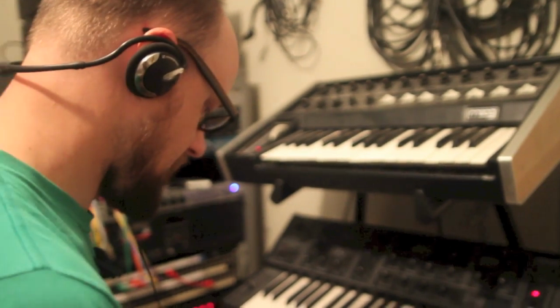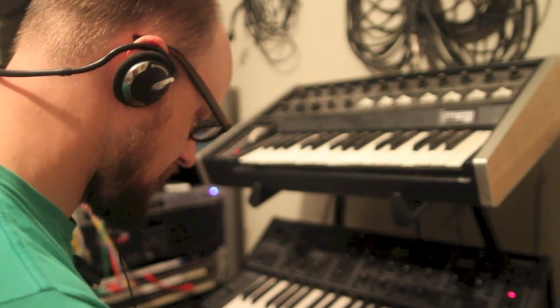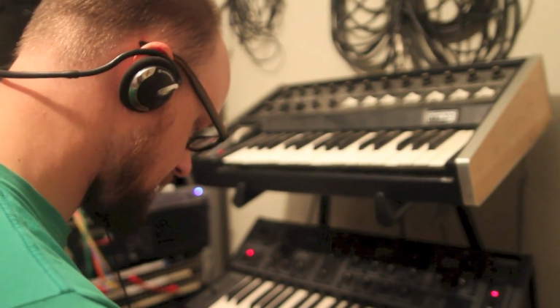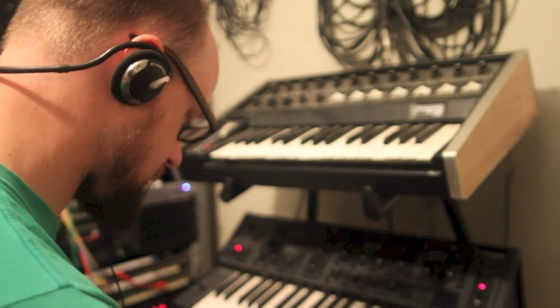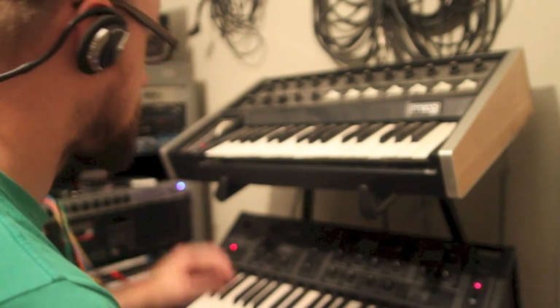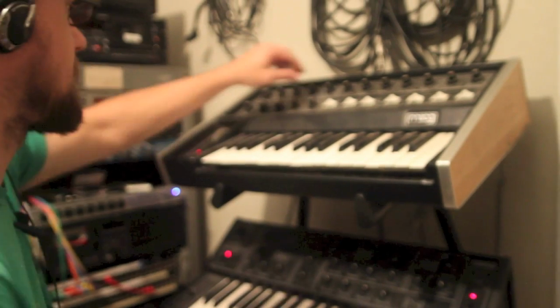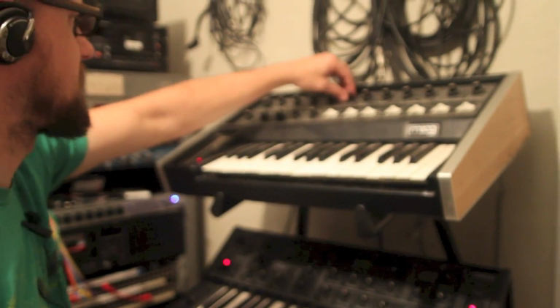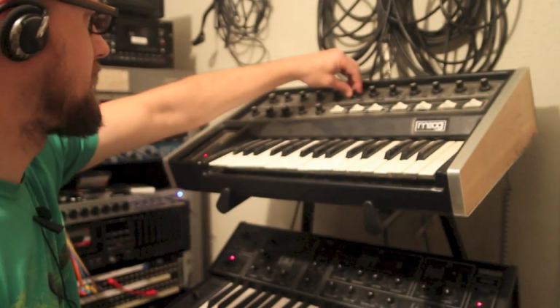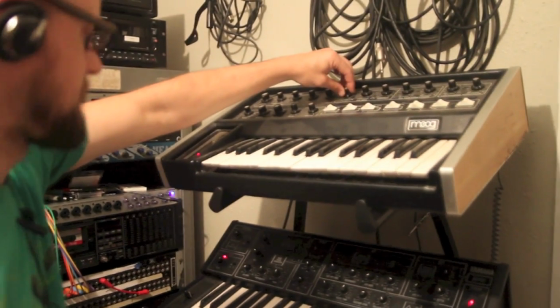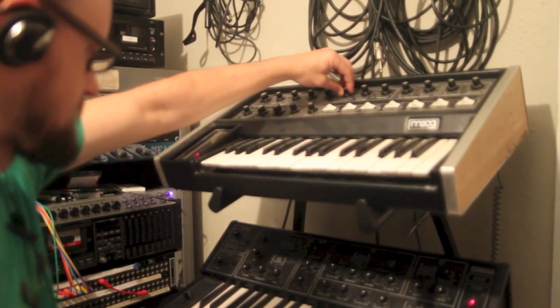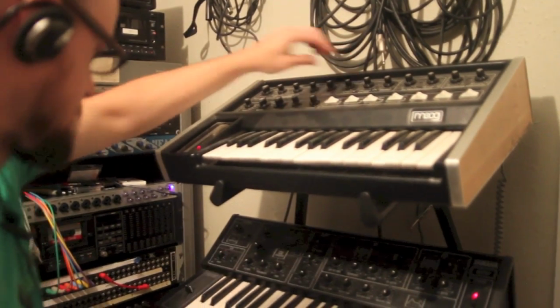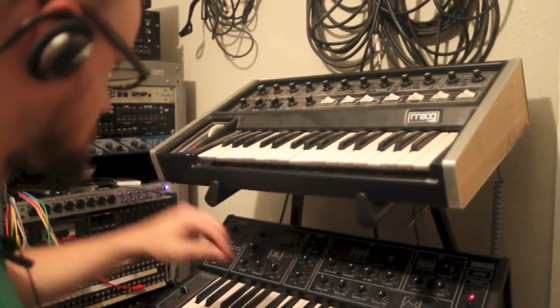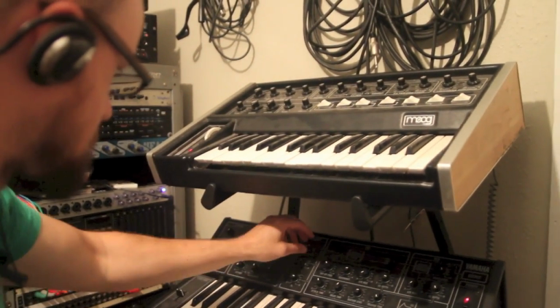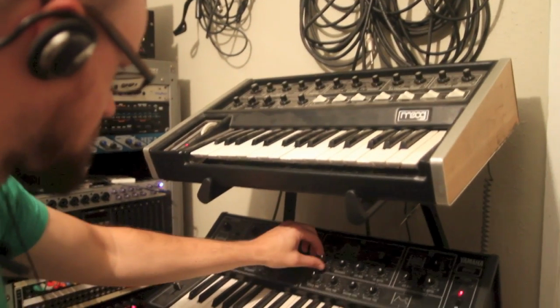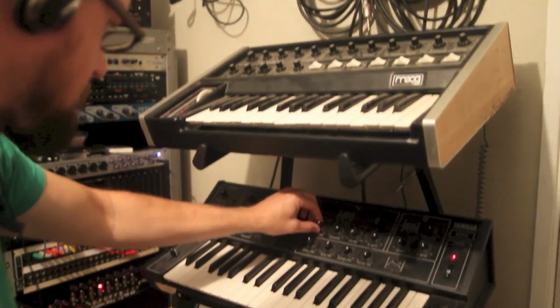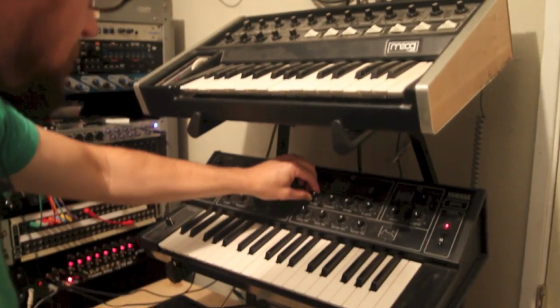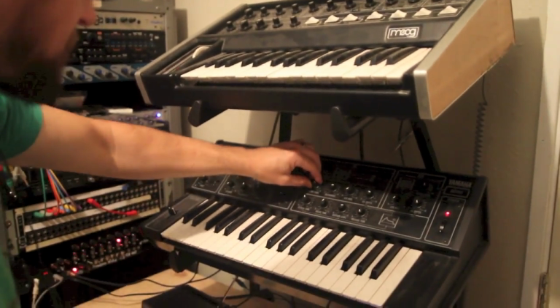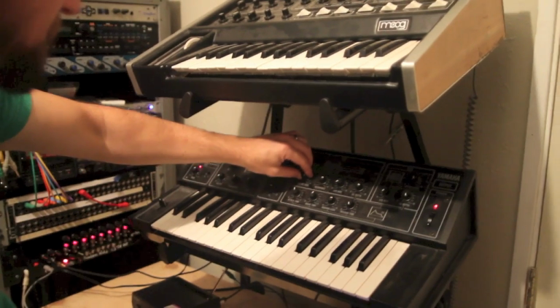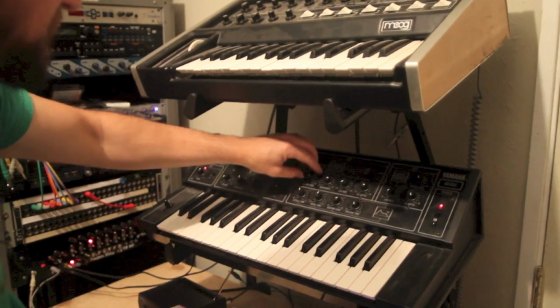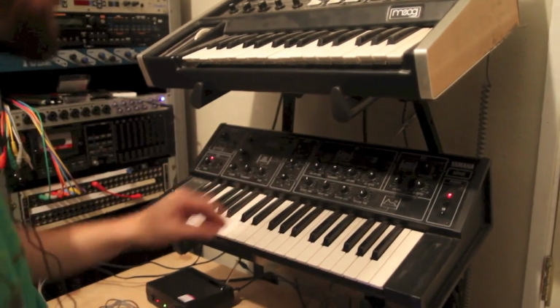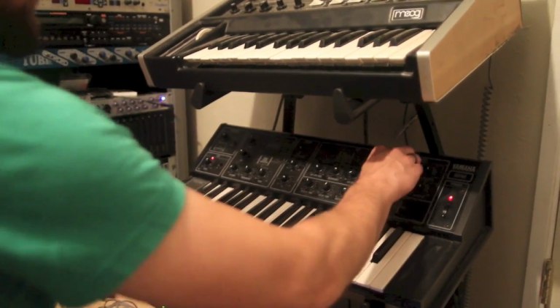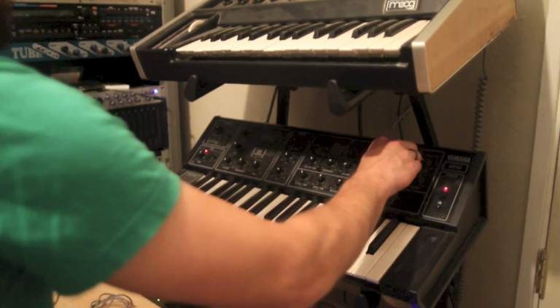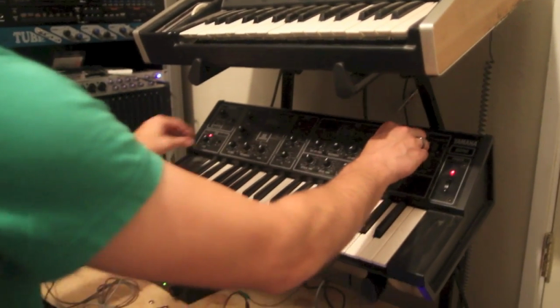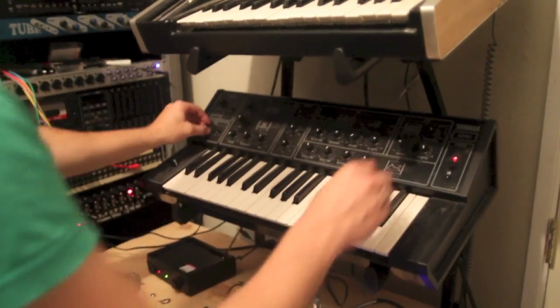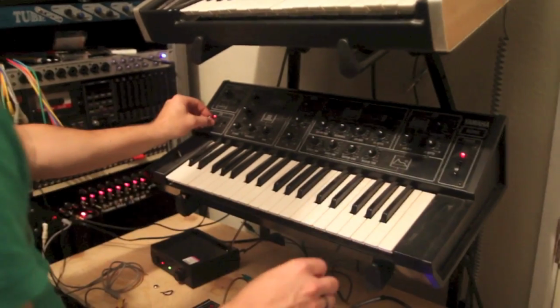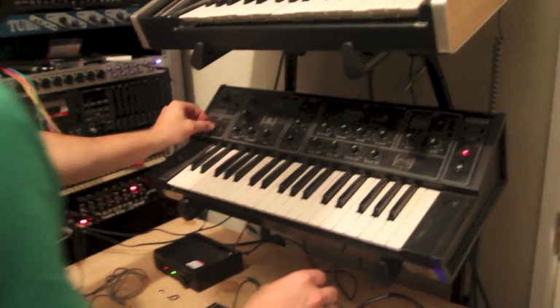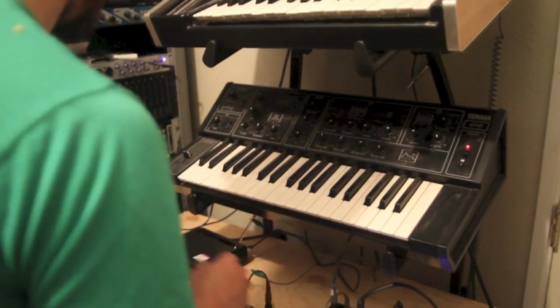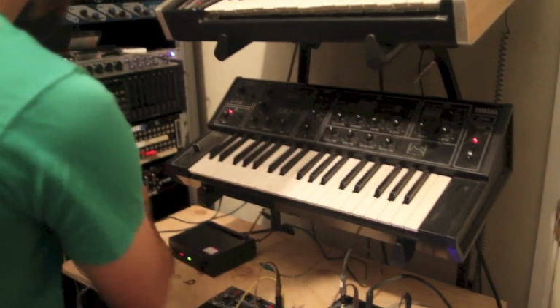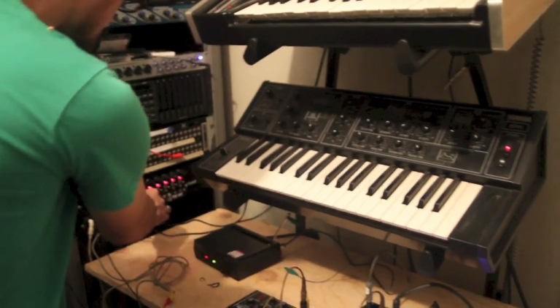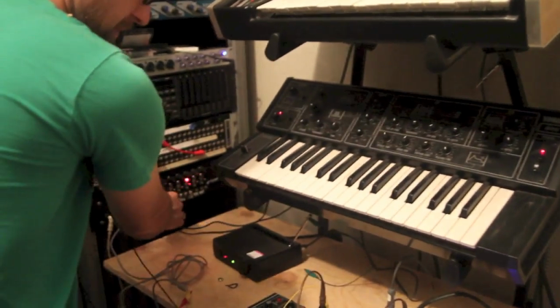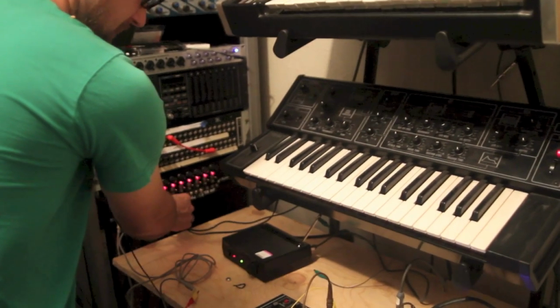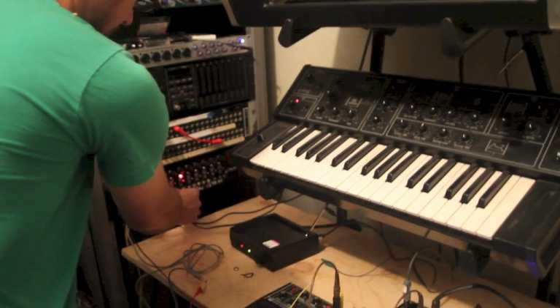I'm going to cut off that lead since it's more of this, but it's a little bit wrong. Okay, this is turning more of that random.